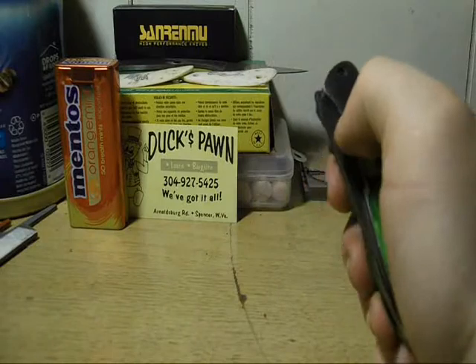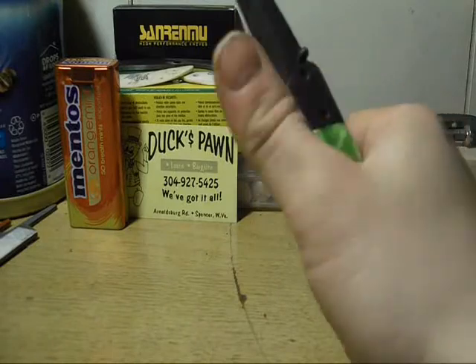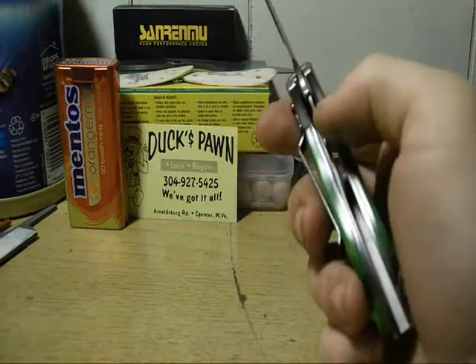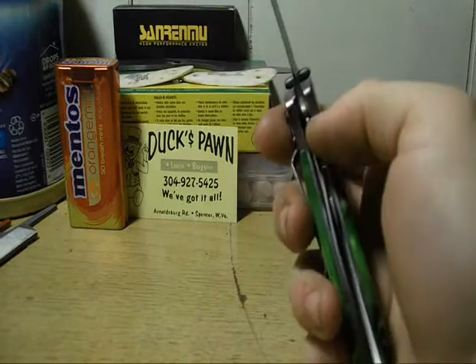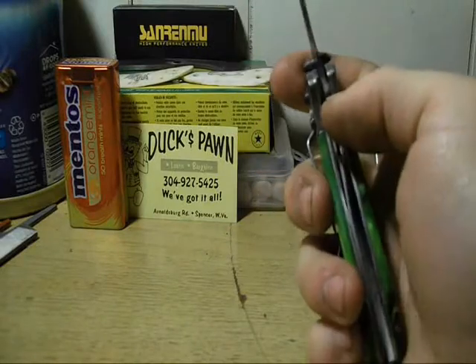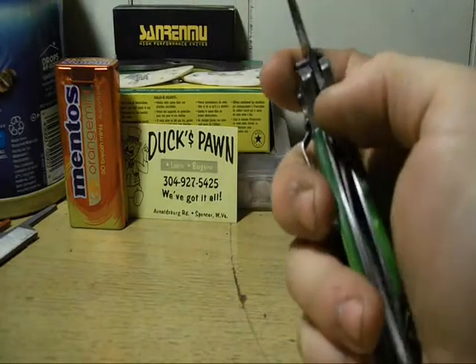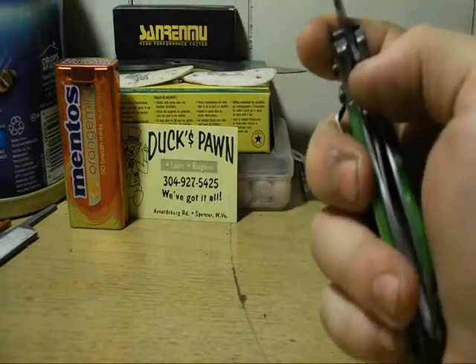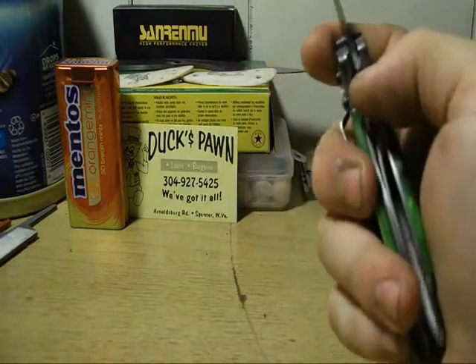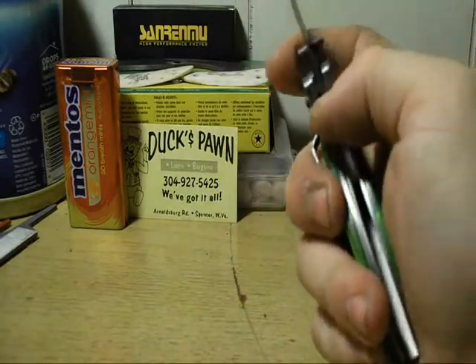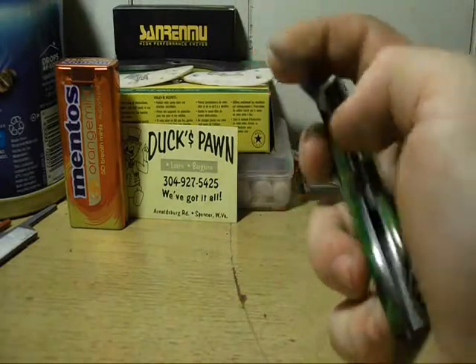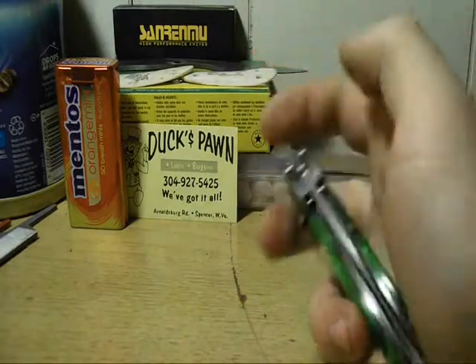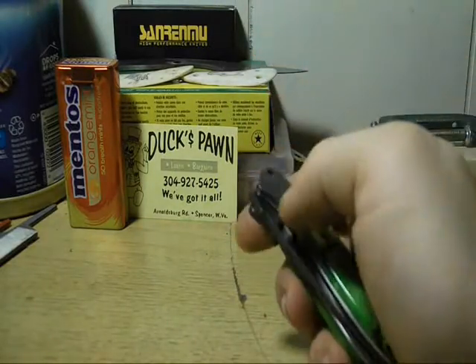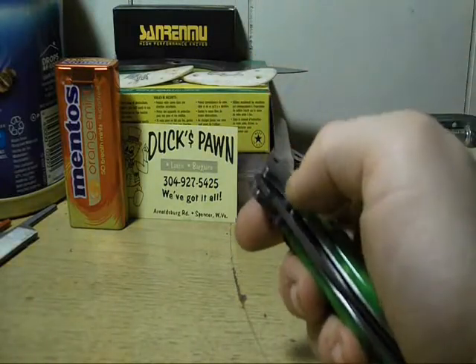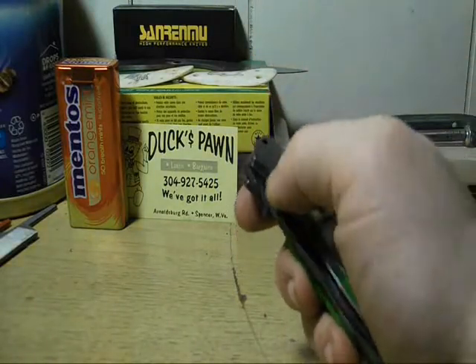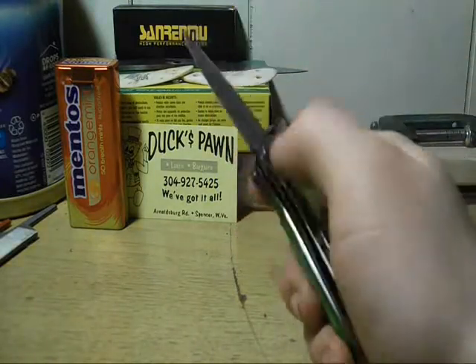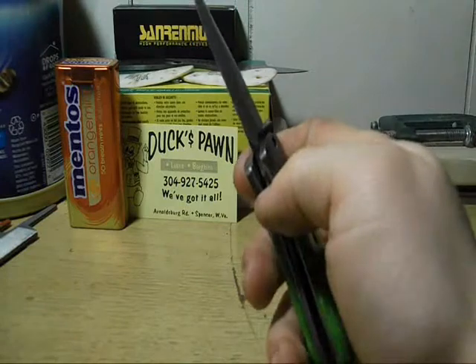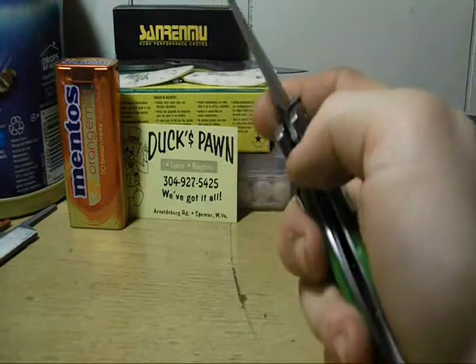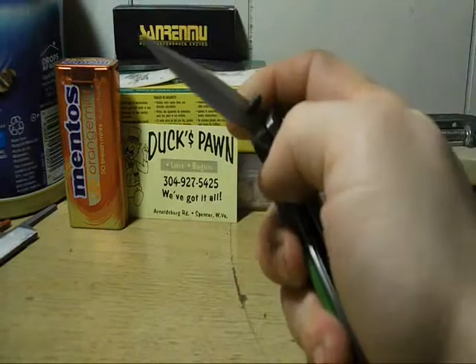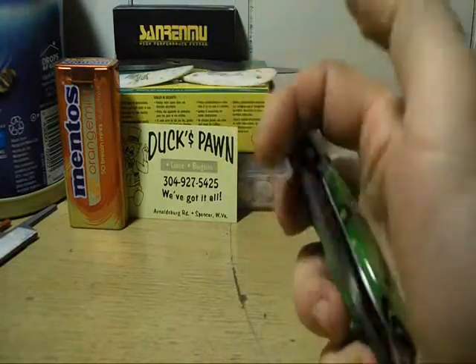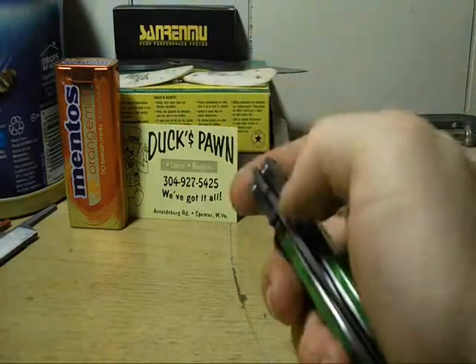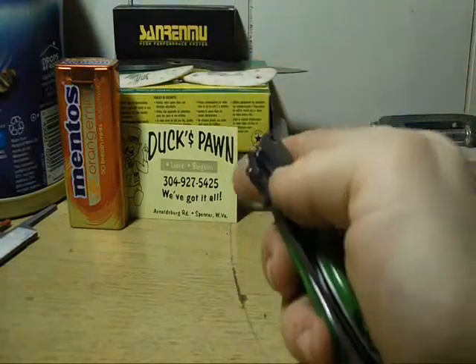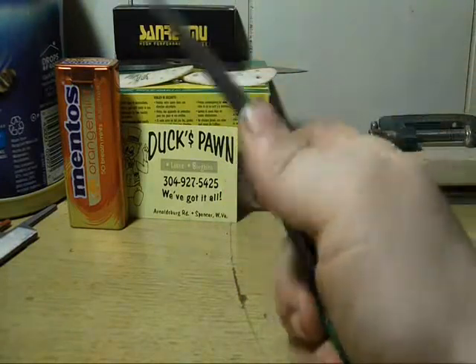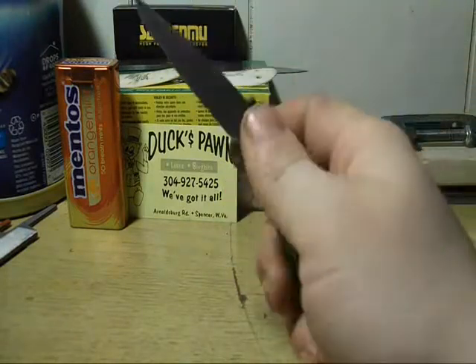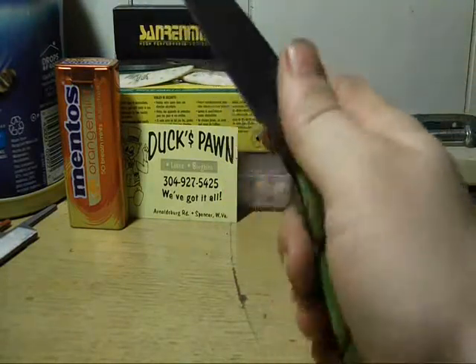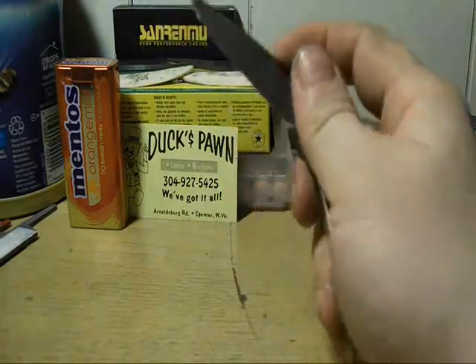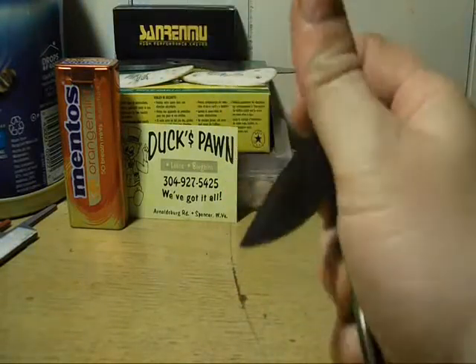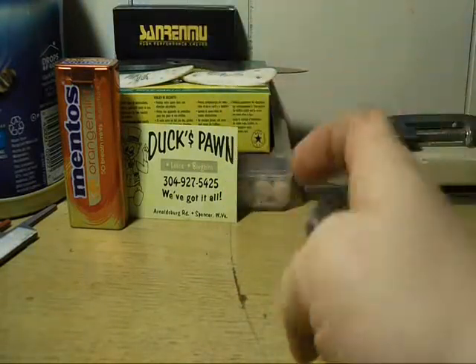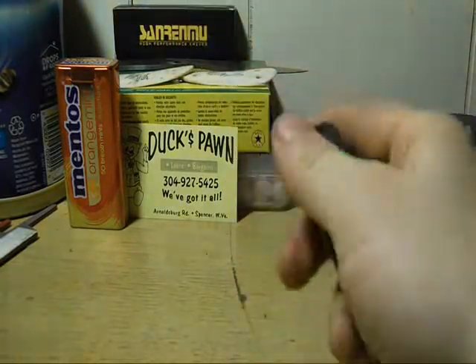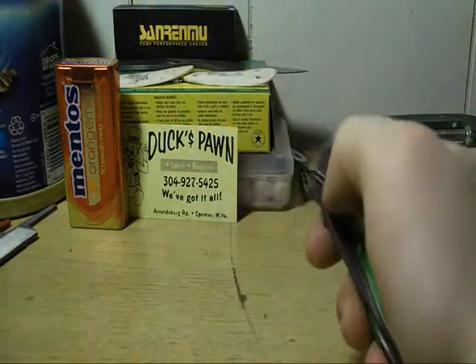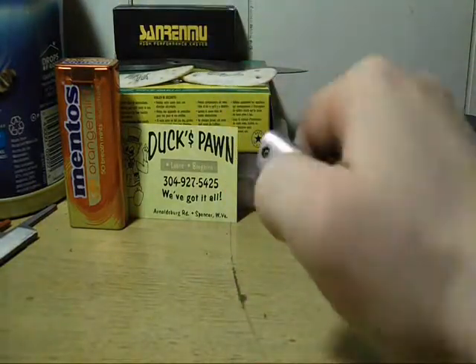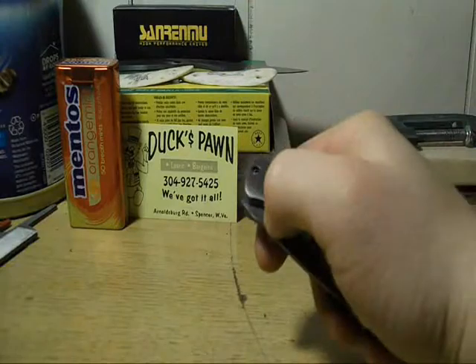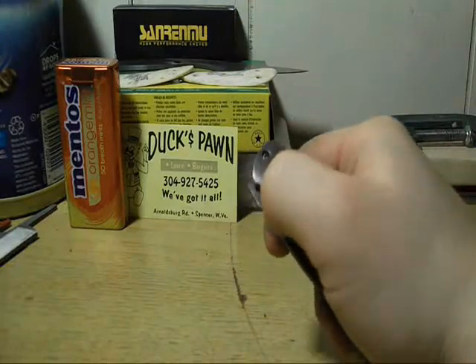I've been carrying this around for a while trying to get the lock to loosen up, because the lock was real stiff. It's just now getting to where it doesn't hurt my thumb to close it, but it's real smooth now.